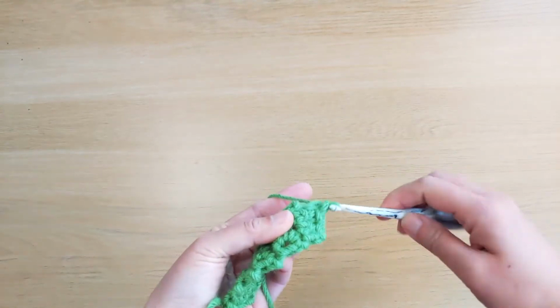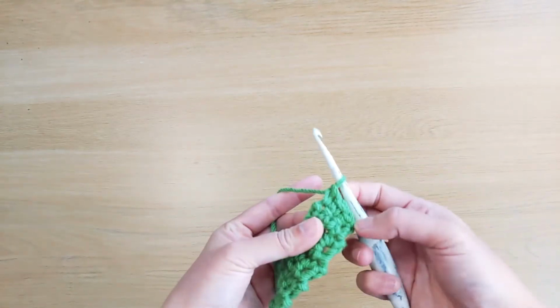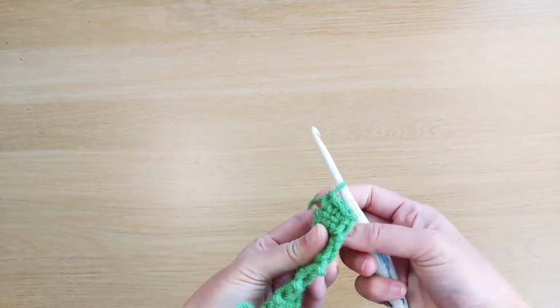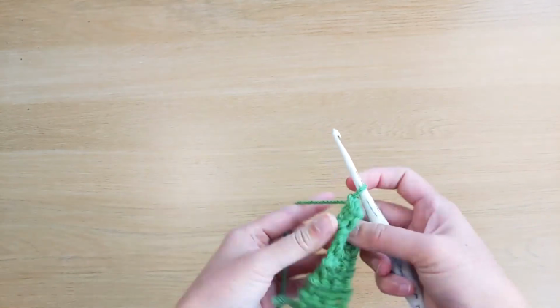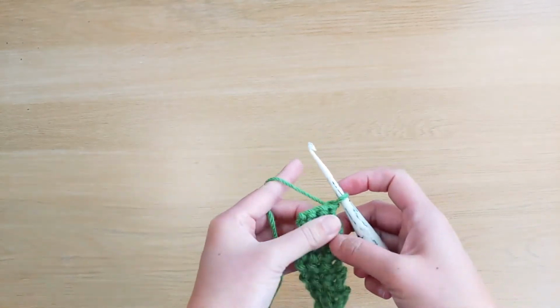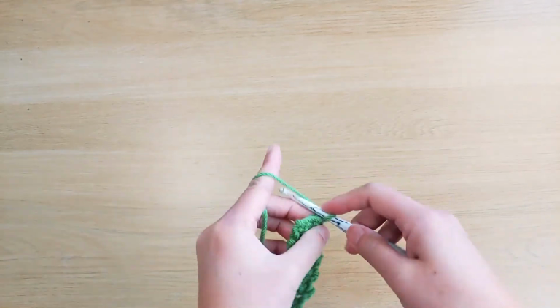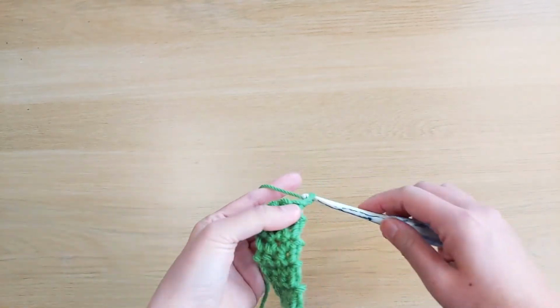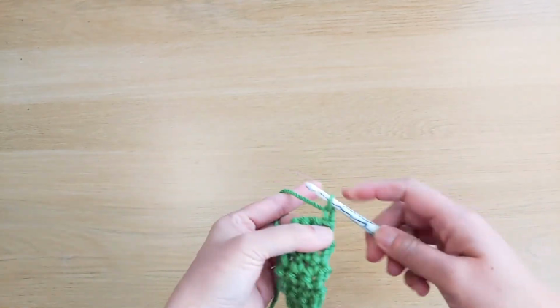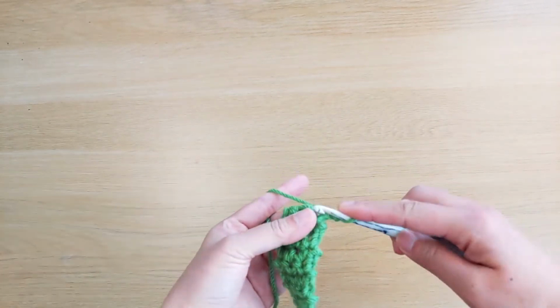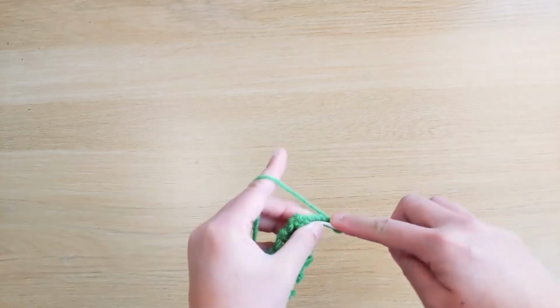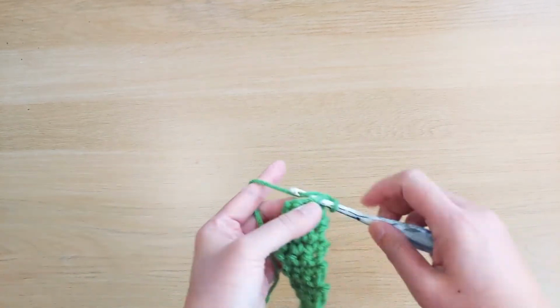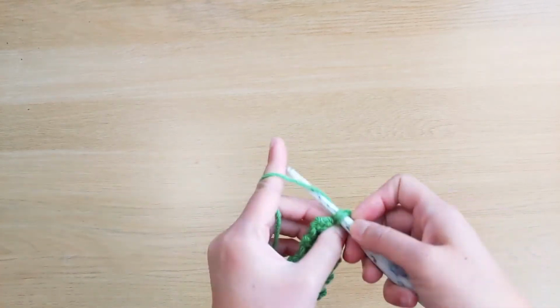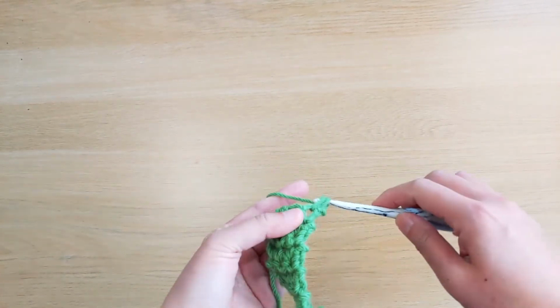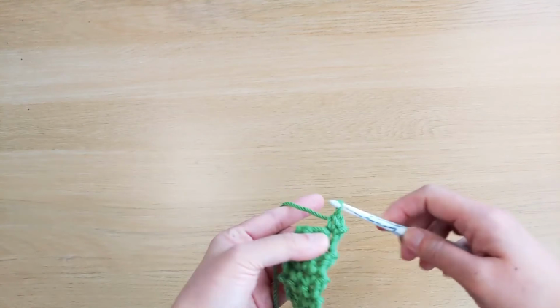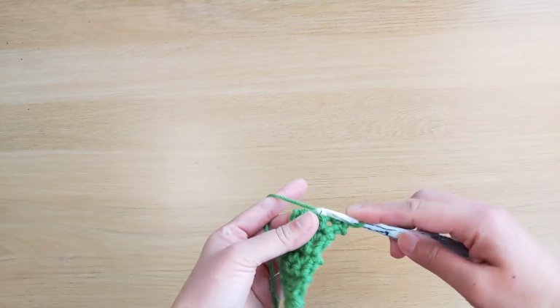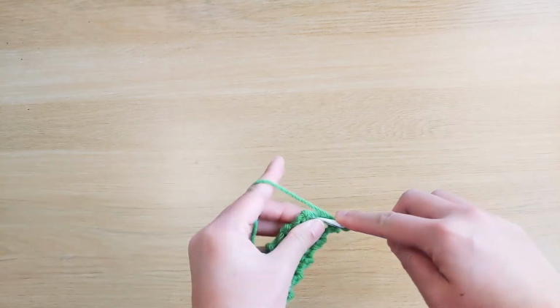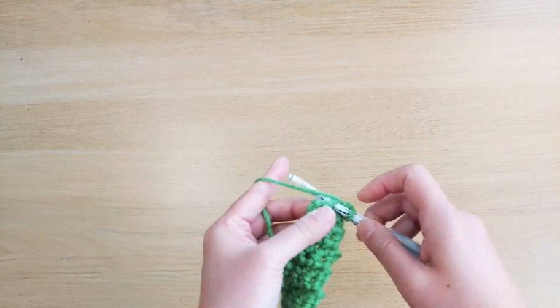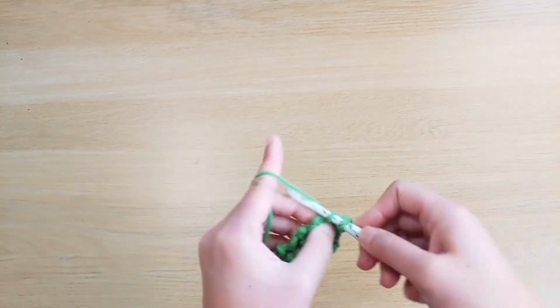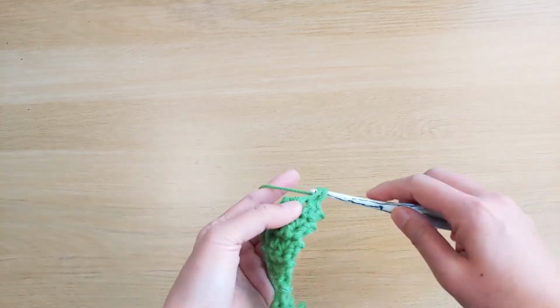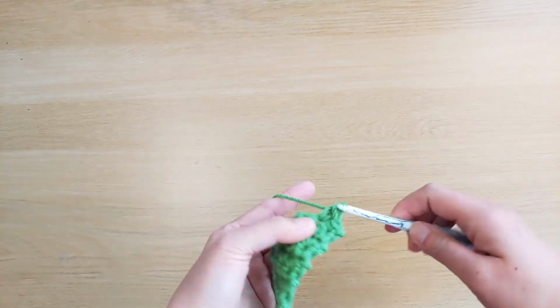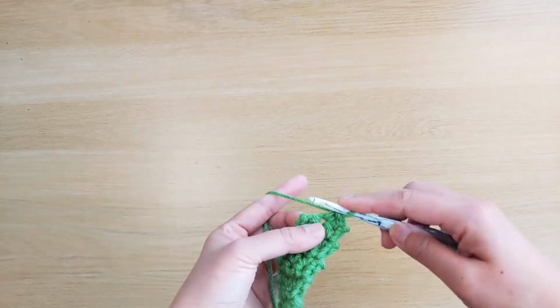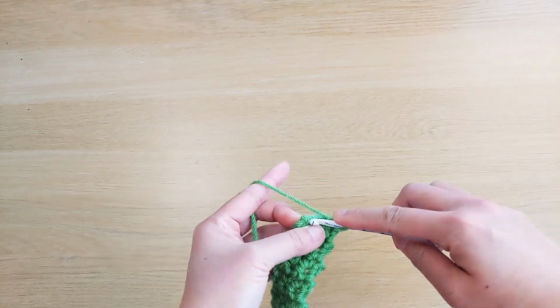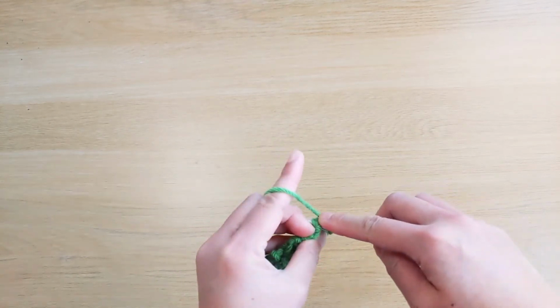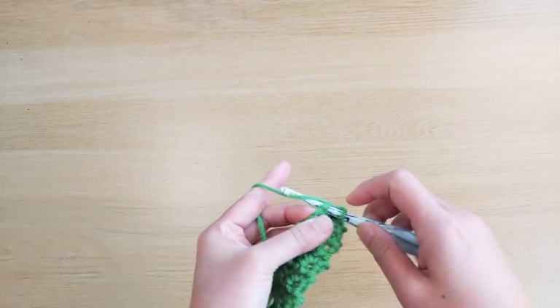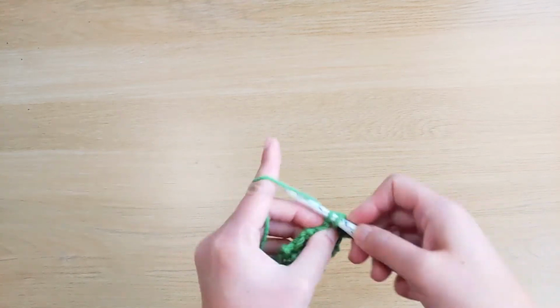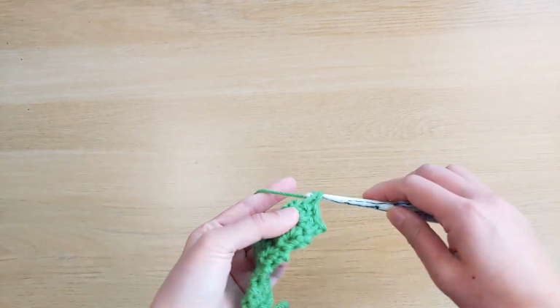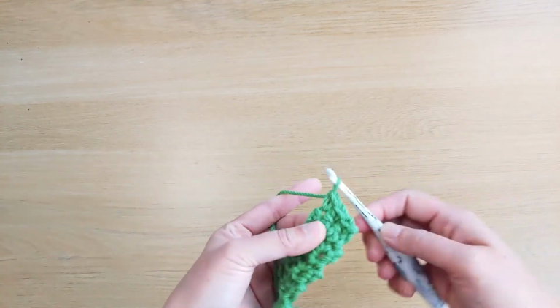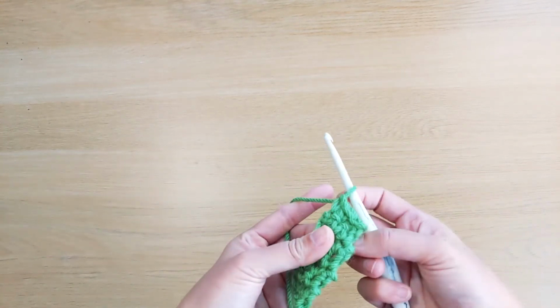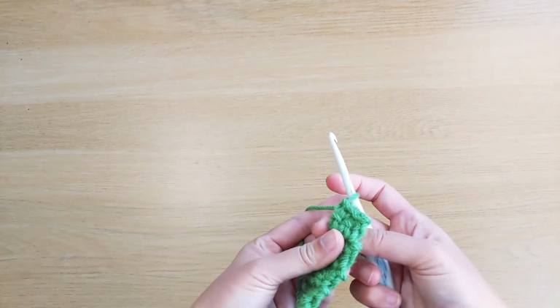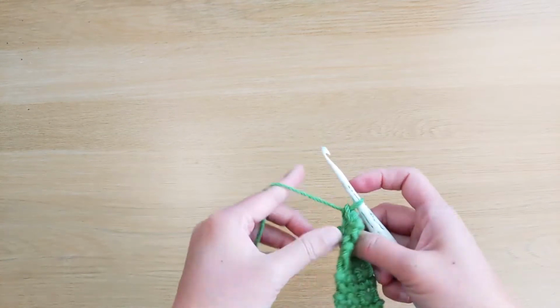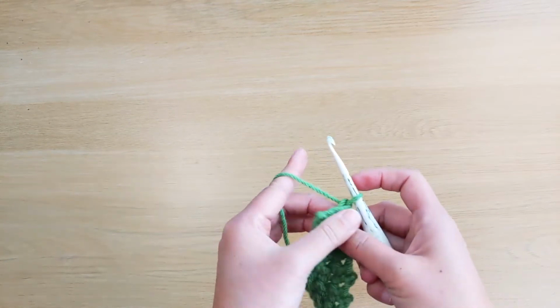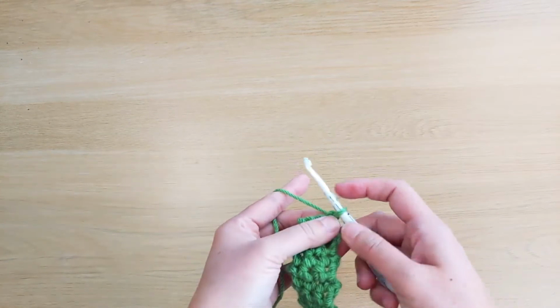So we're coming up to the last row of our single crochet stitches — row number 11. Chain 1, single crochet across, and then changes here.